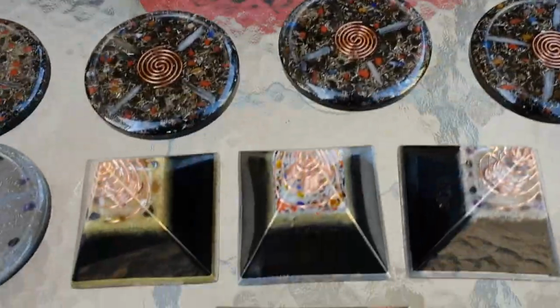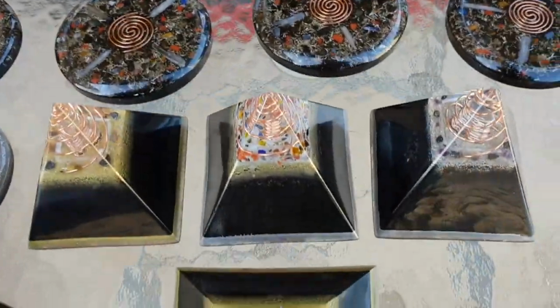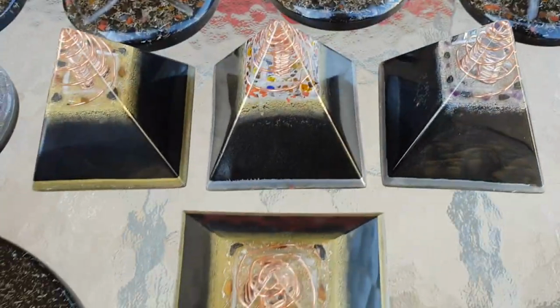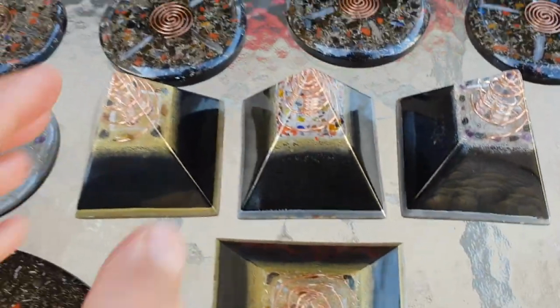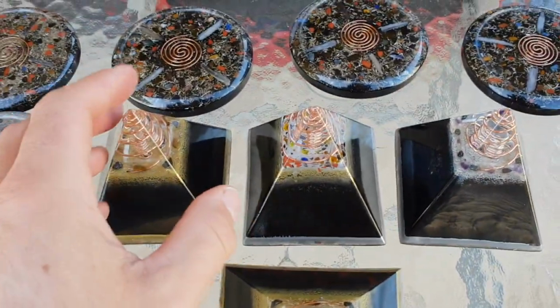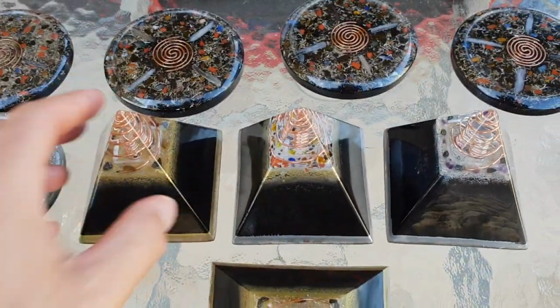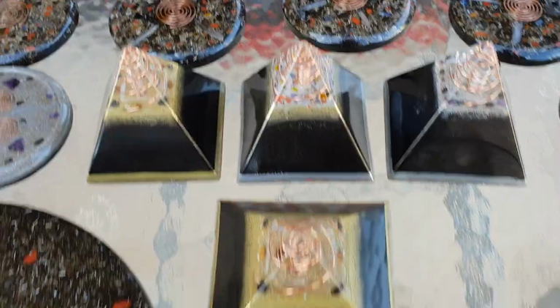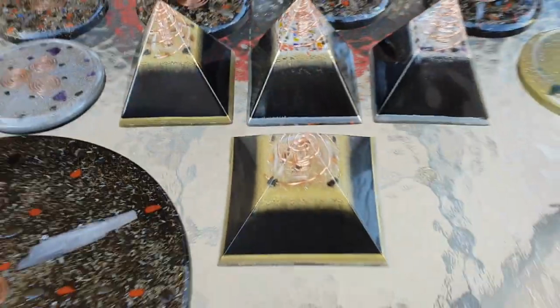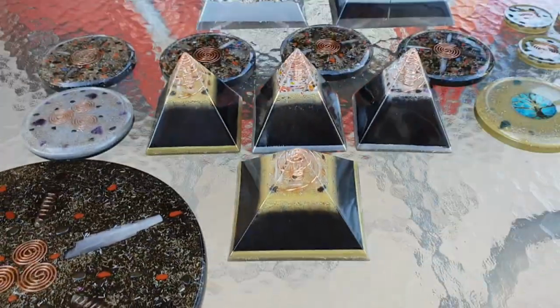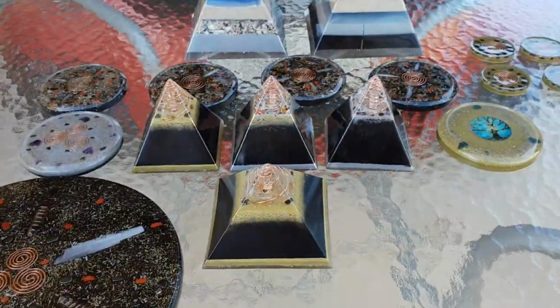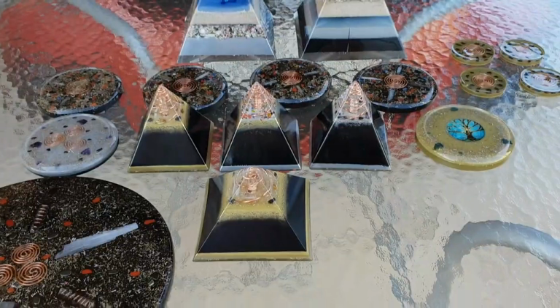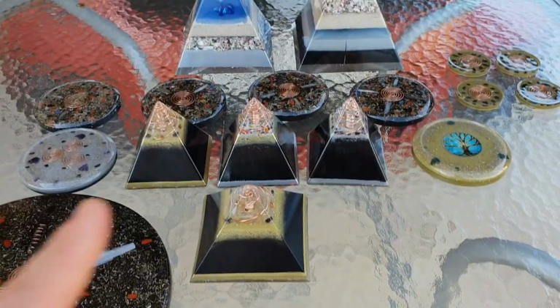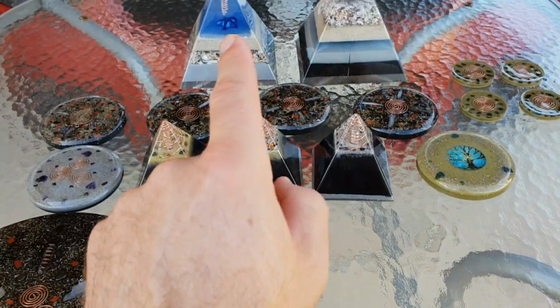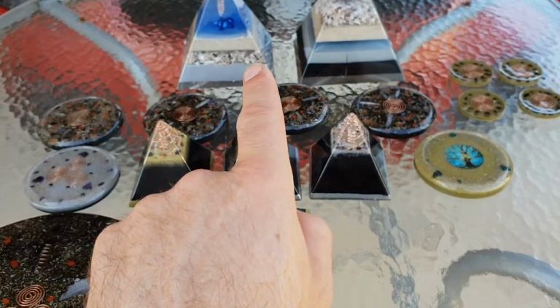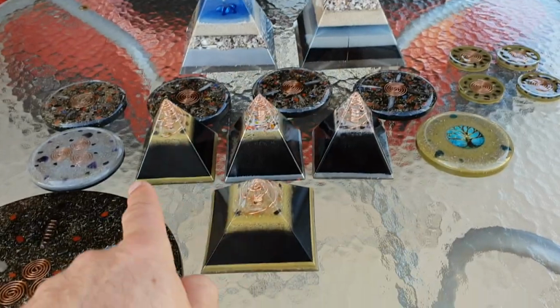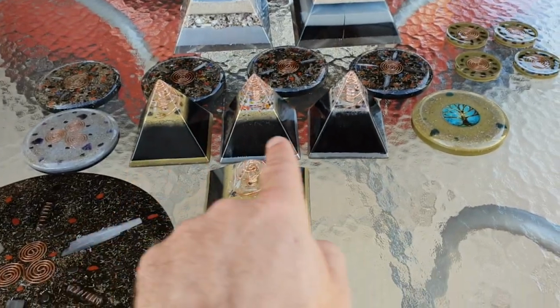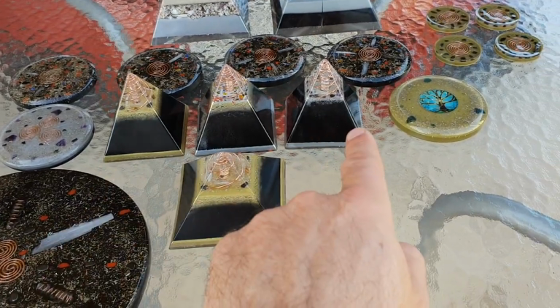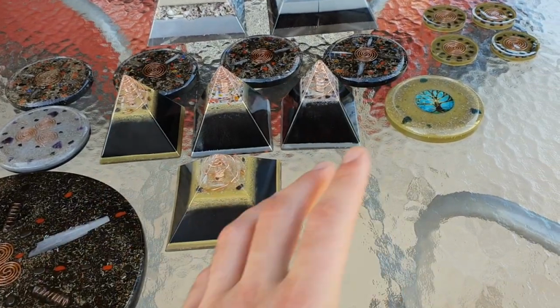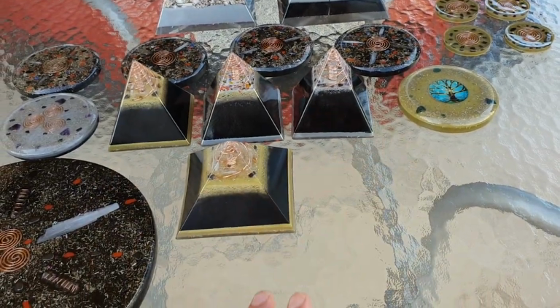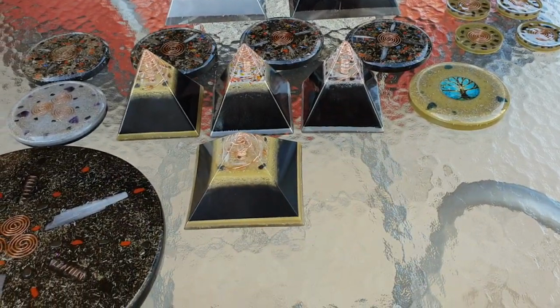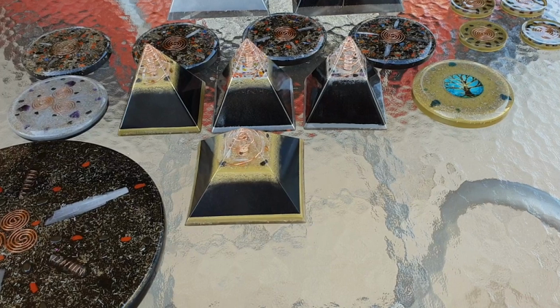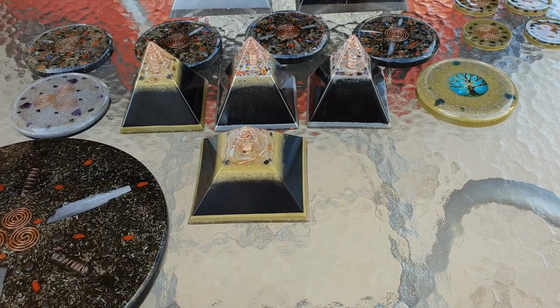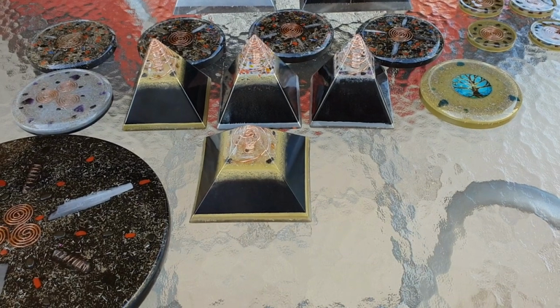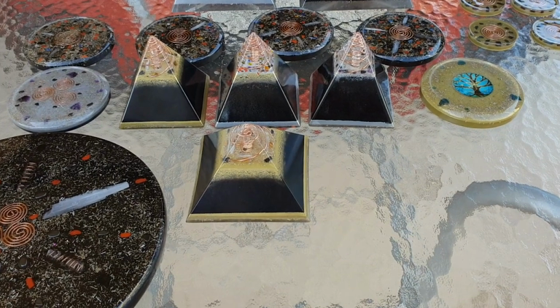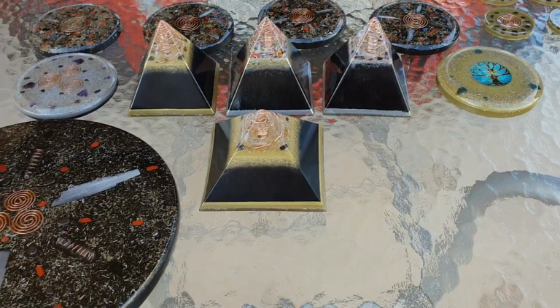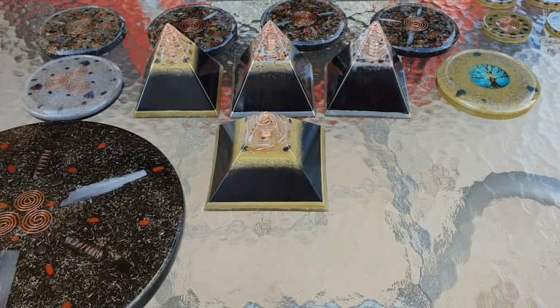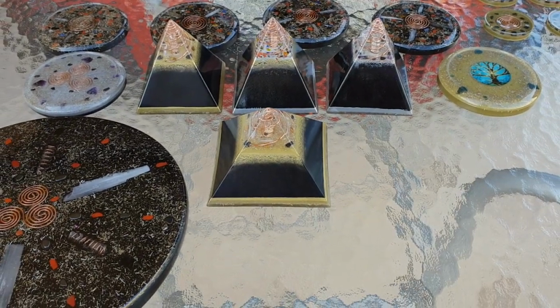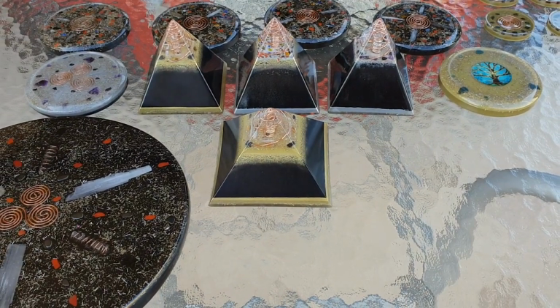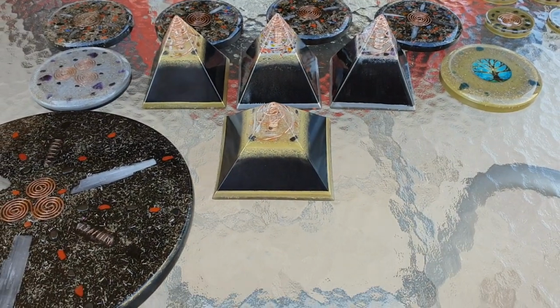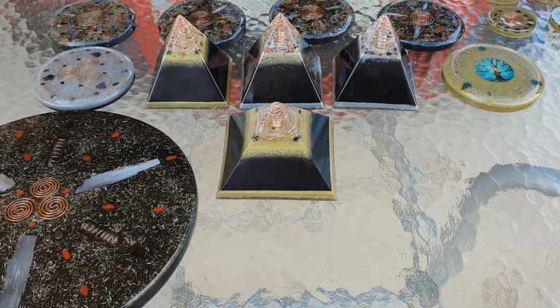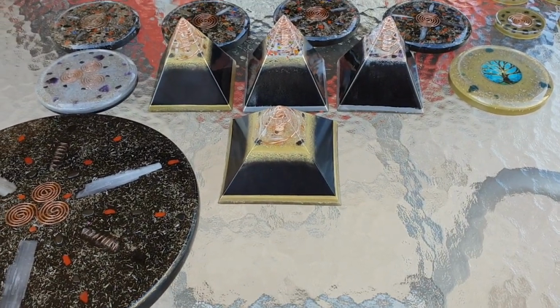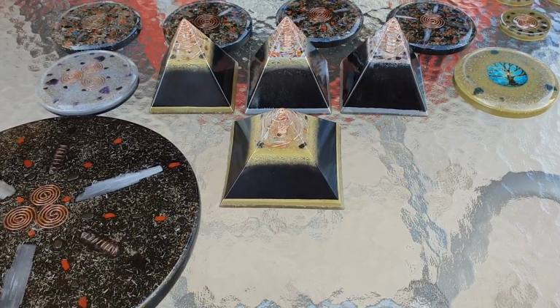These new little tiny pyramids here — there are a couple of different styles. The ones in the back, these three little ones, they're a Nubian style. They're a more pointed pyramid, so they're more high vibrational.